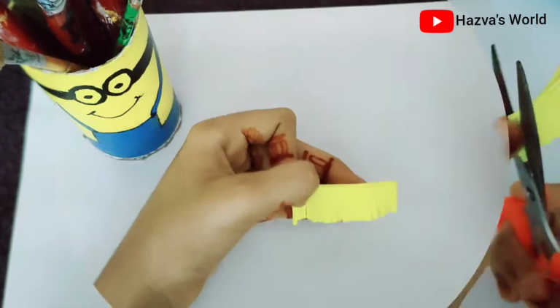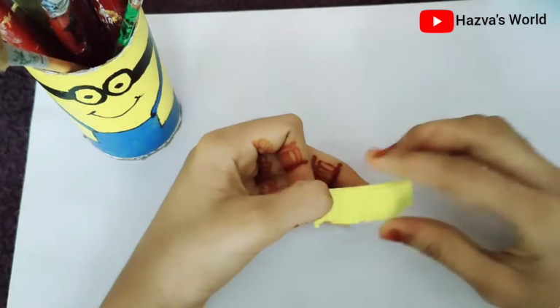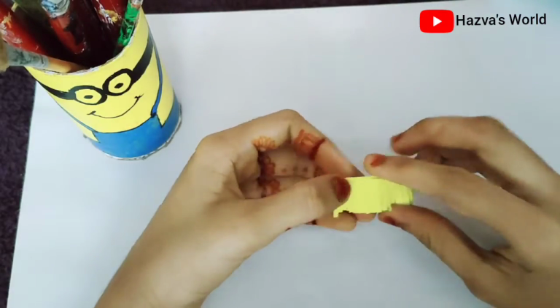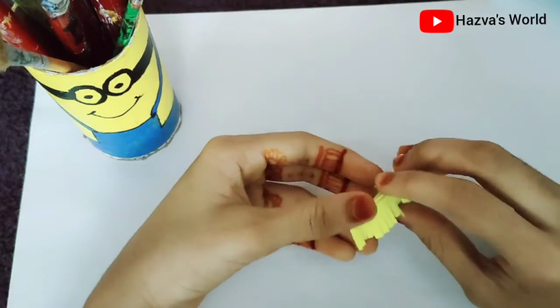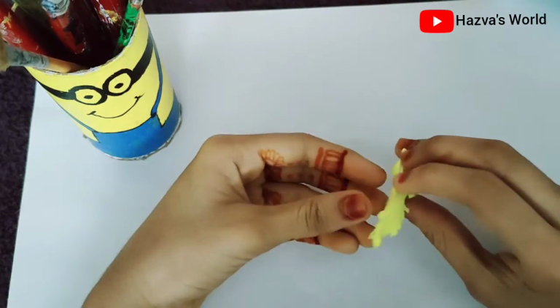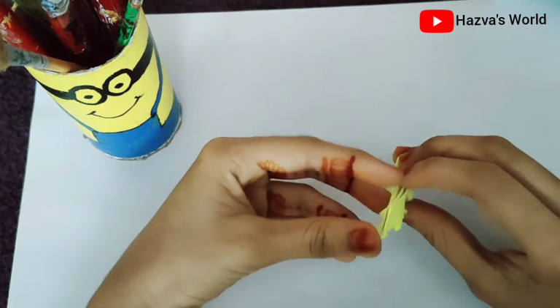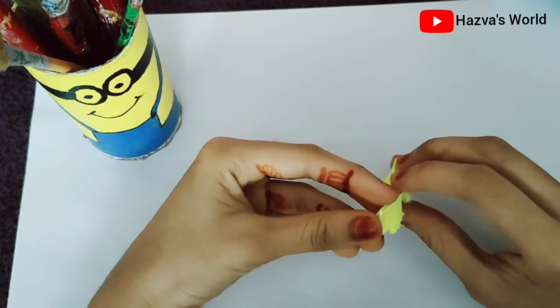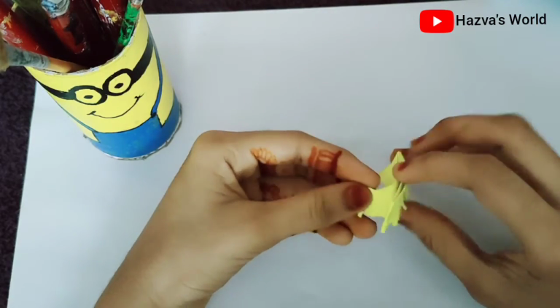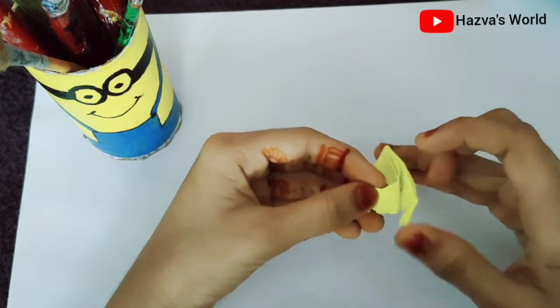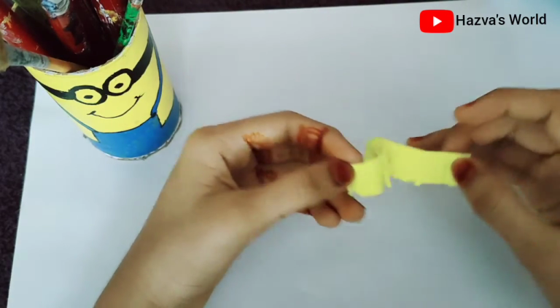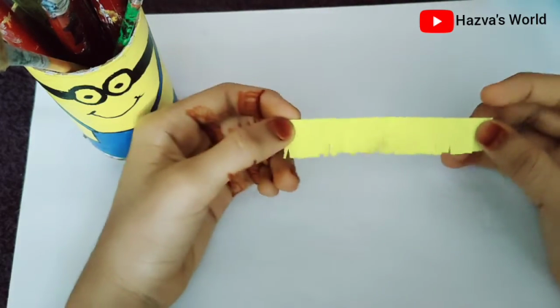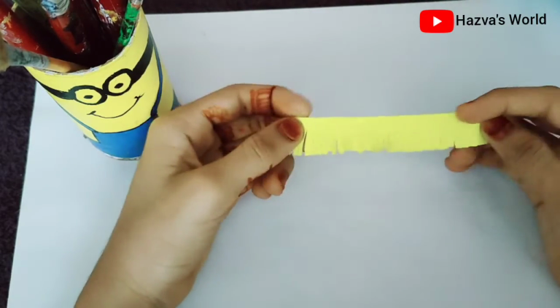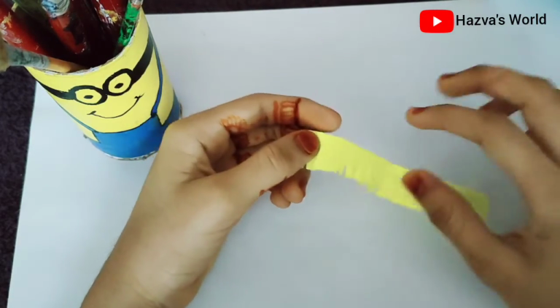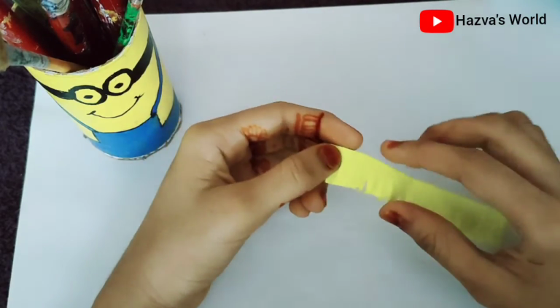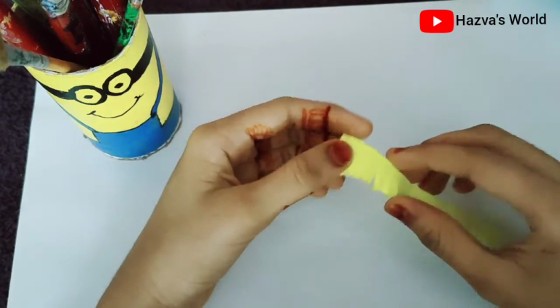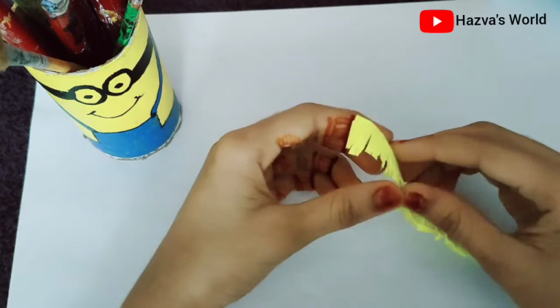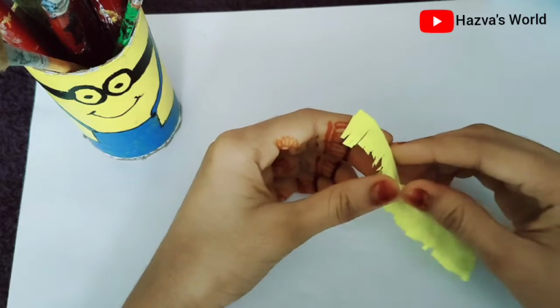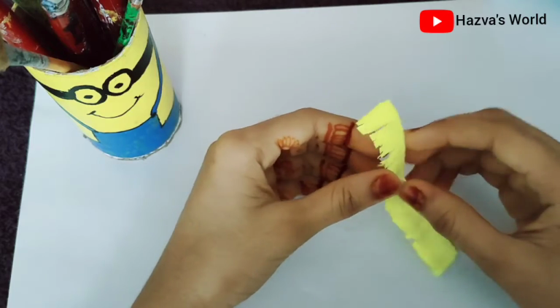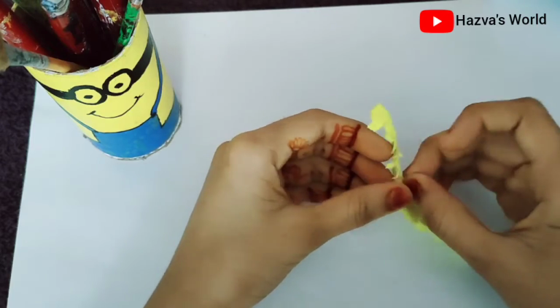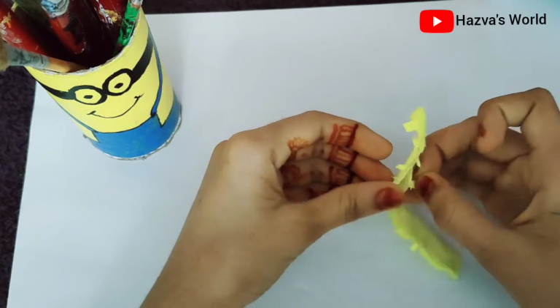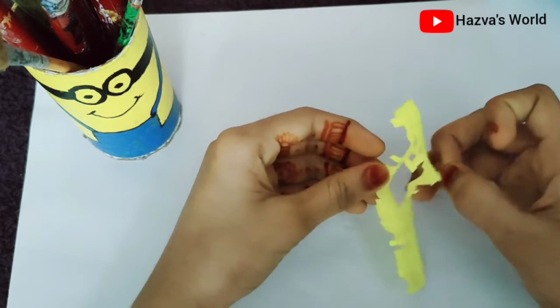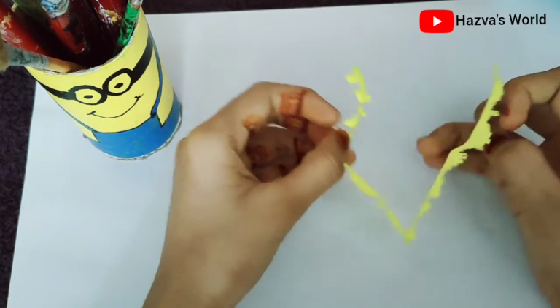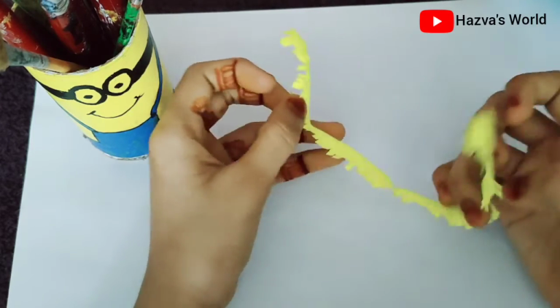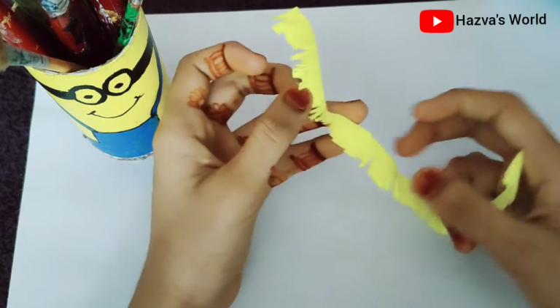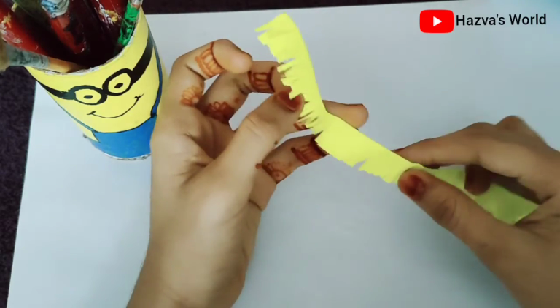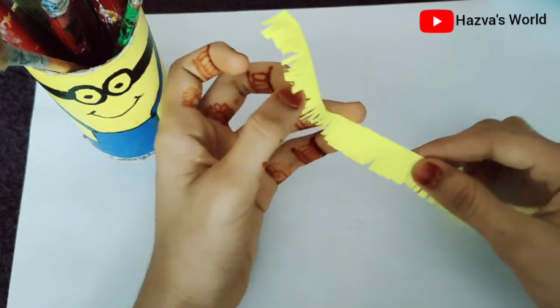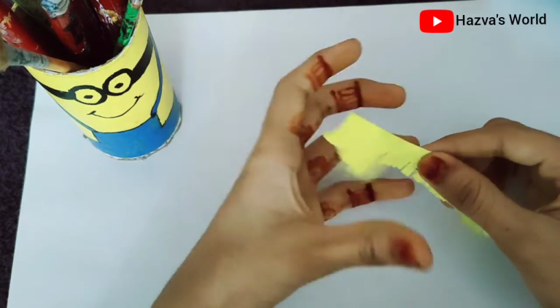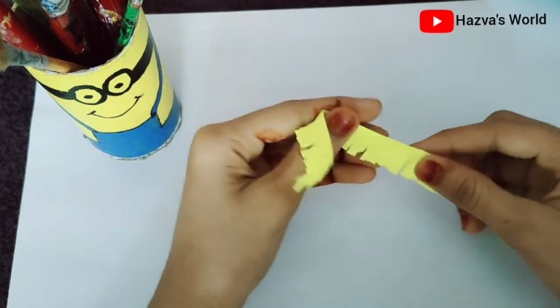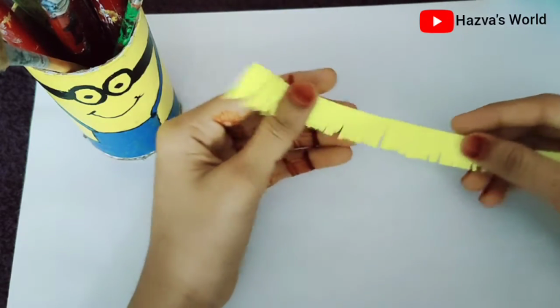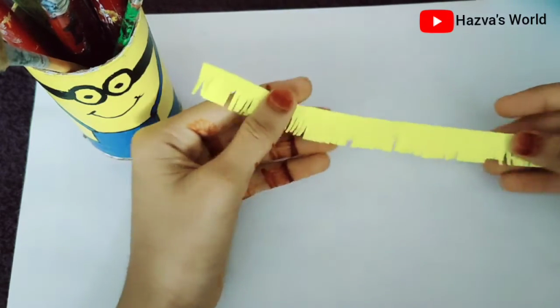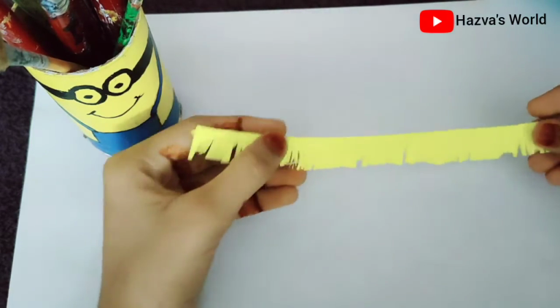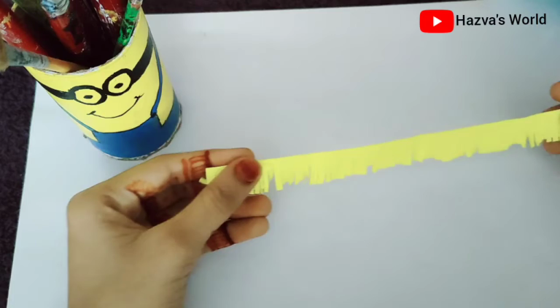Now I am going to cut it. First, I am going to cut it and fold it in half.